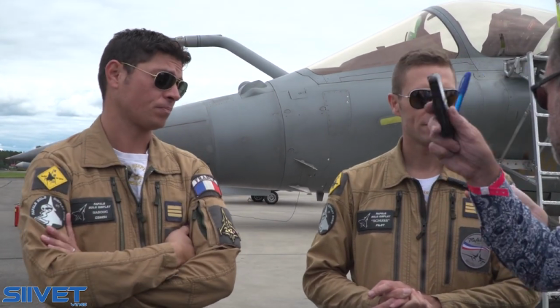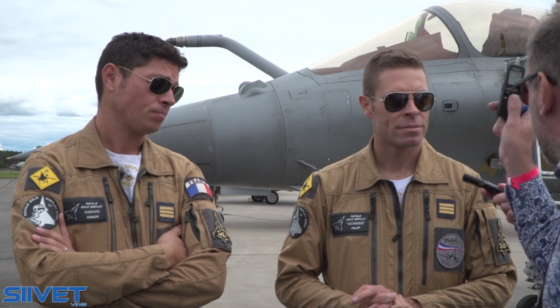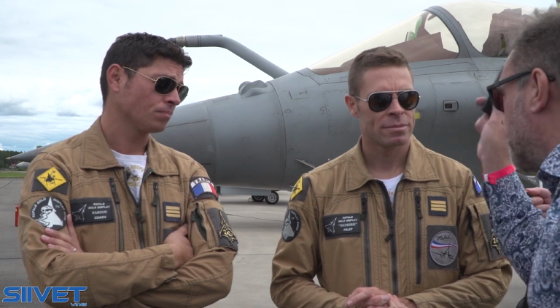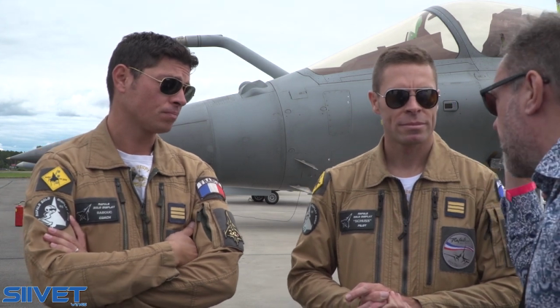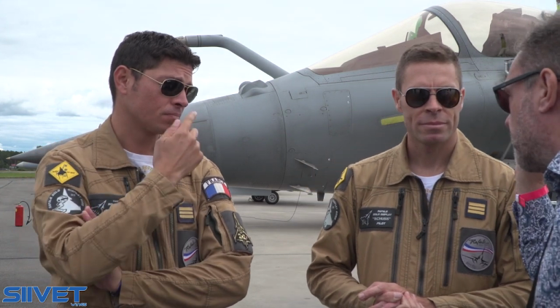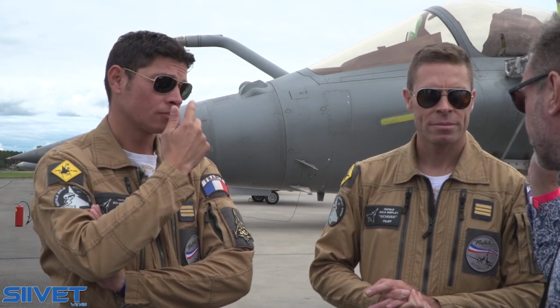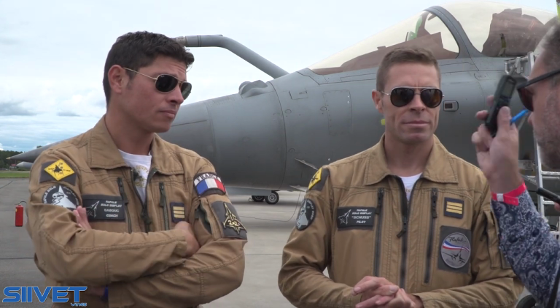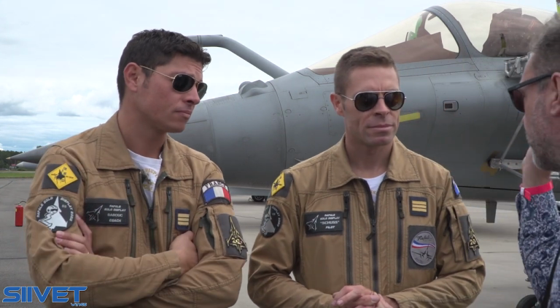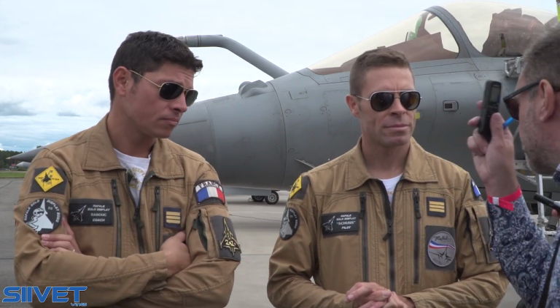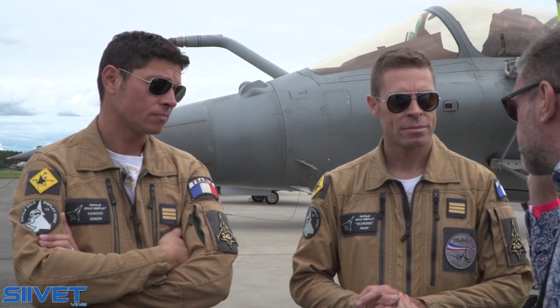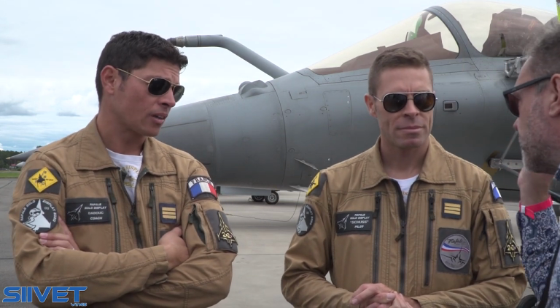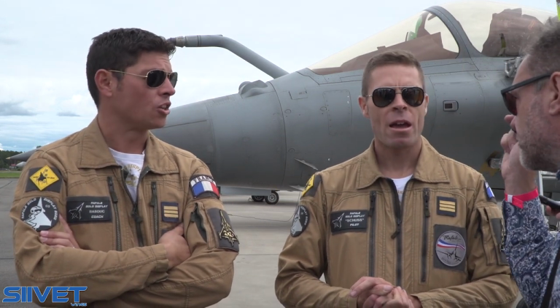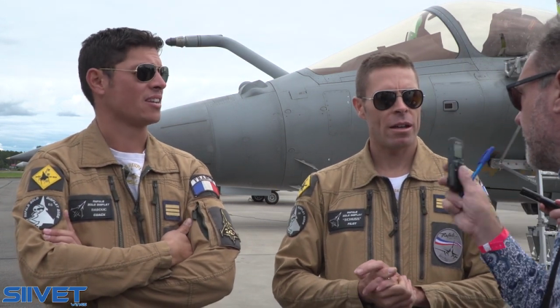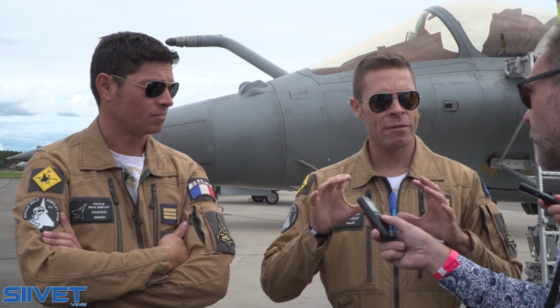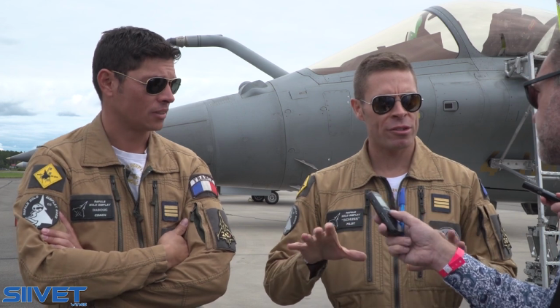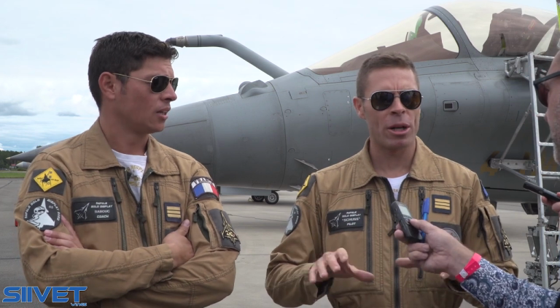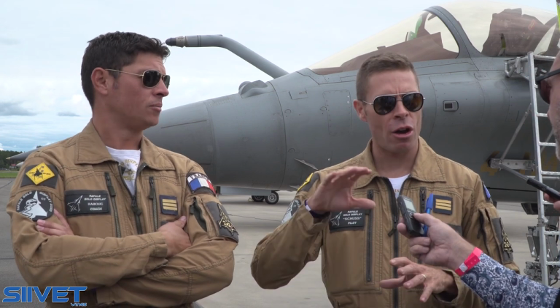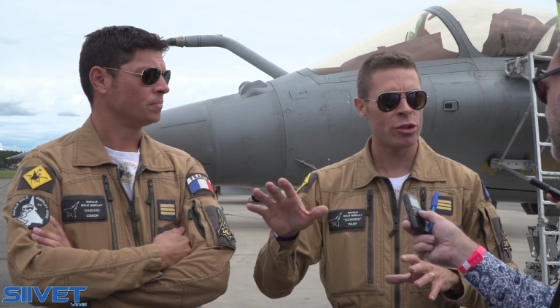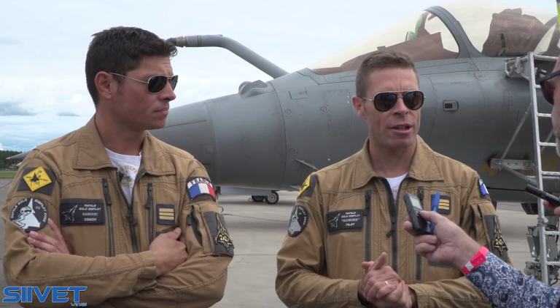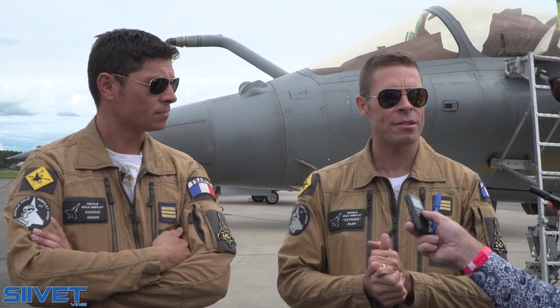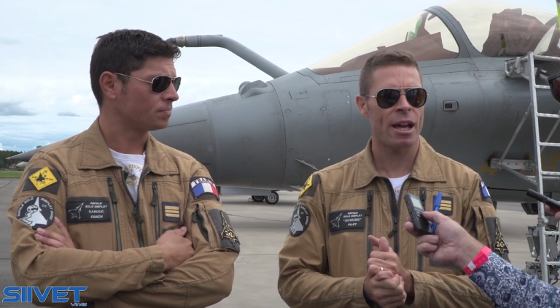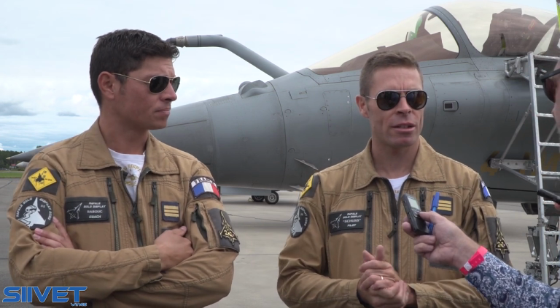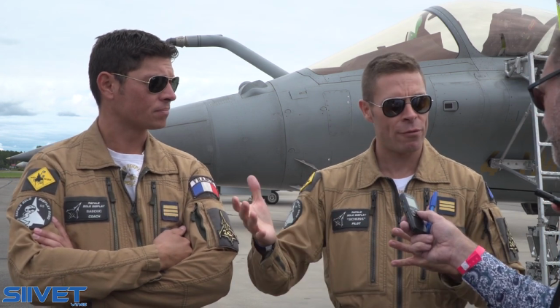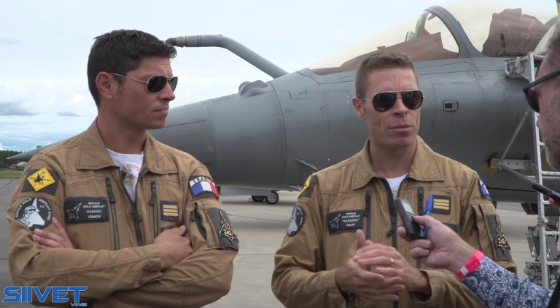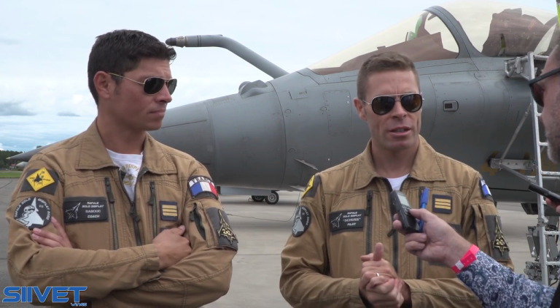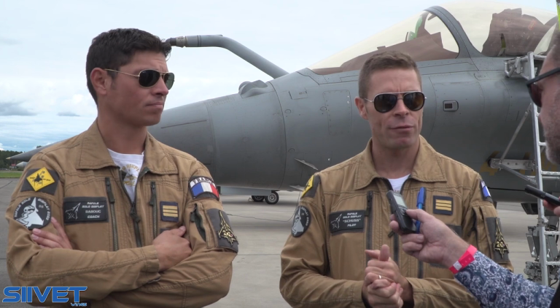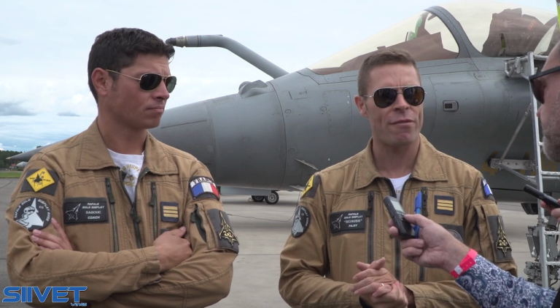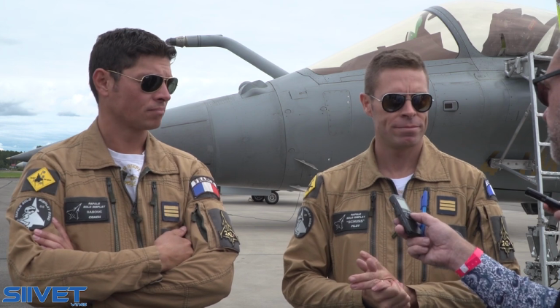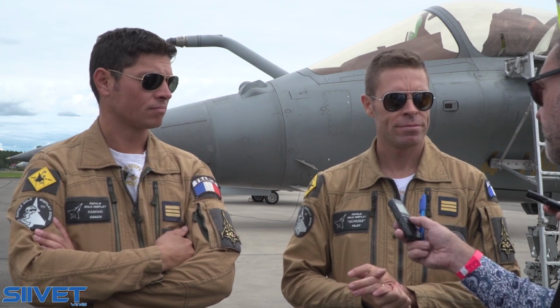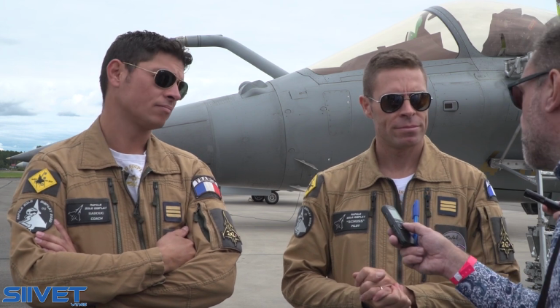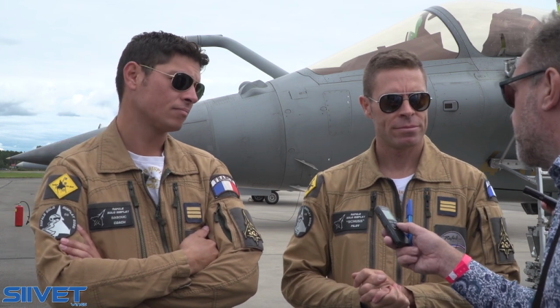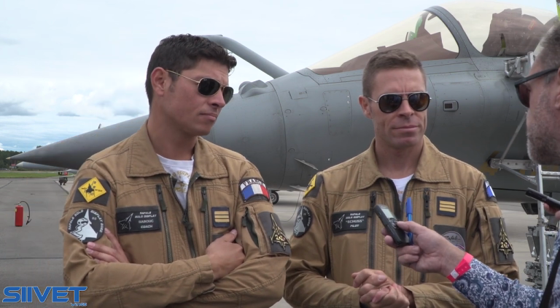You still have a head-up display. Do you have a helmet on this plane? Not yet — in France, no, but in other countries we have a helmet-mounted display. Qatar, for example, has it on the Rafale. It's very friendly to France.